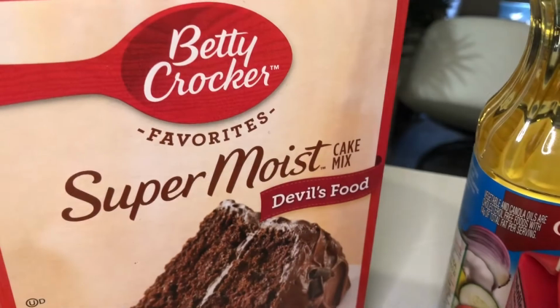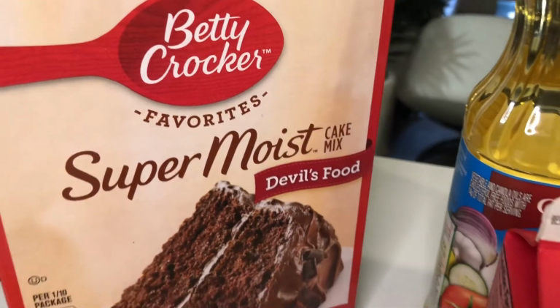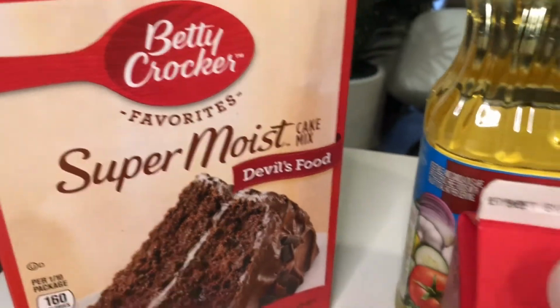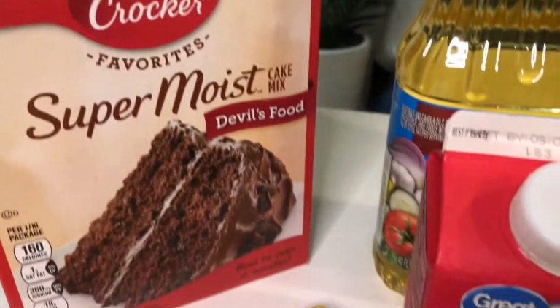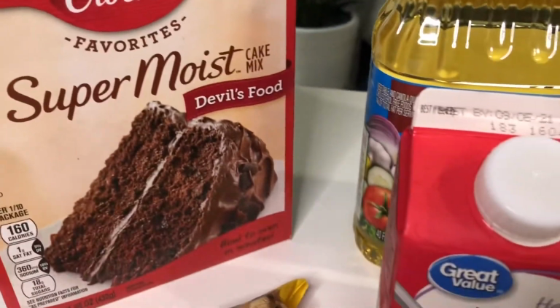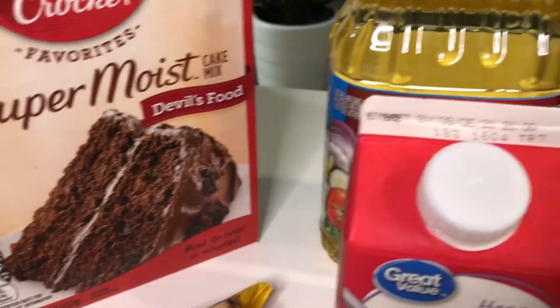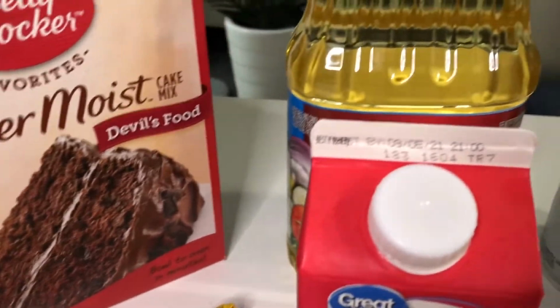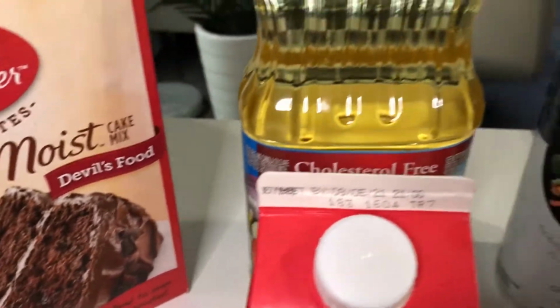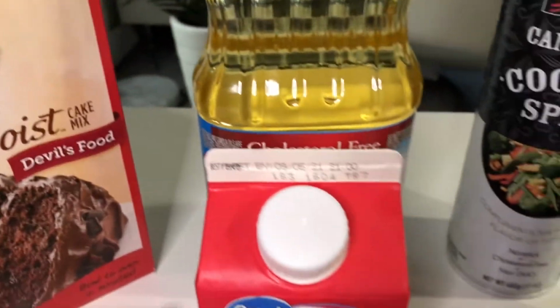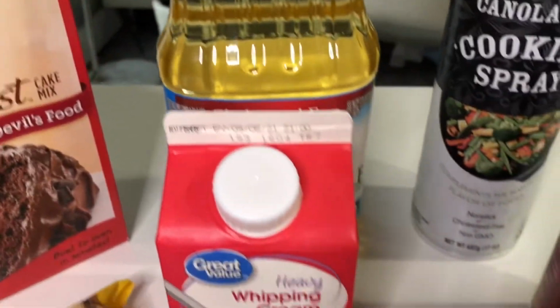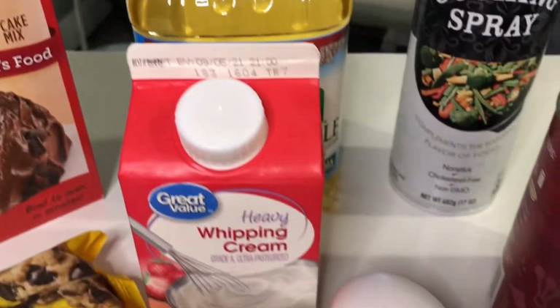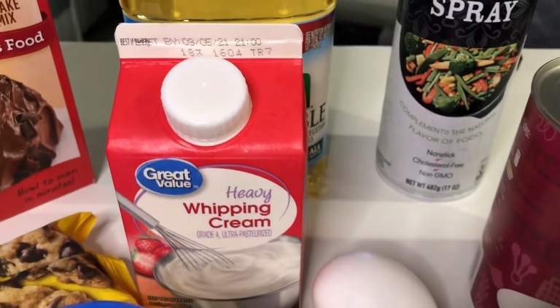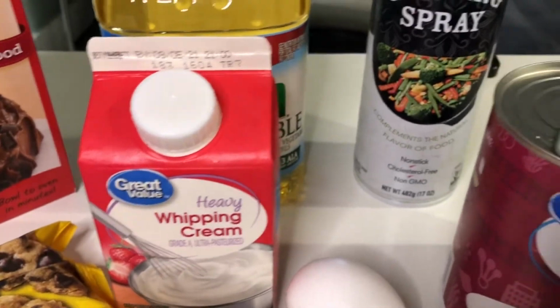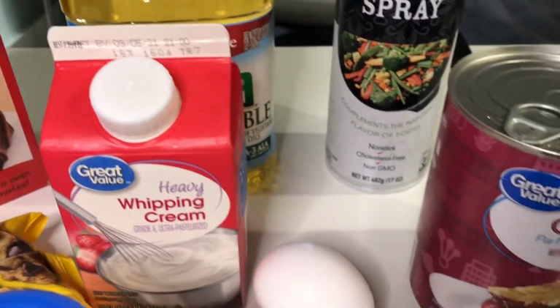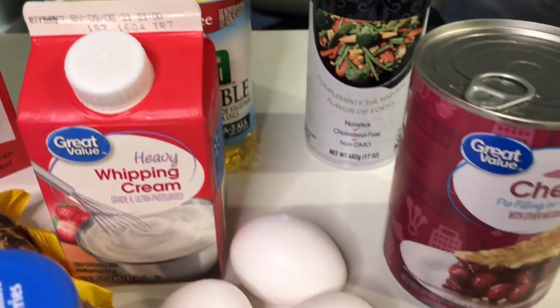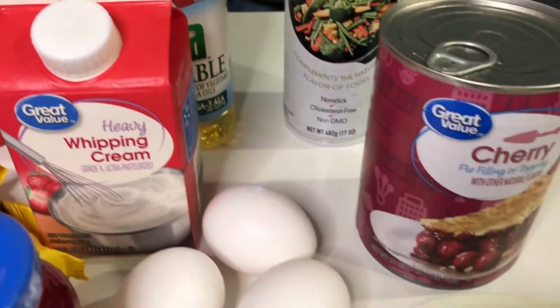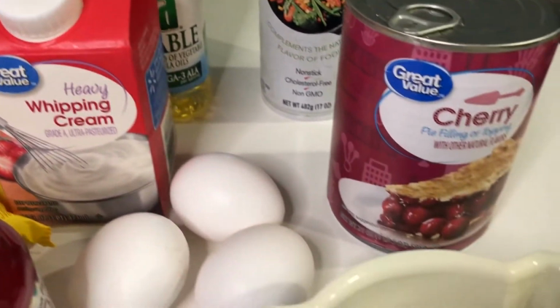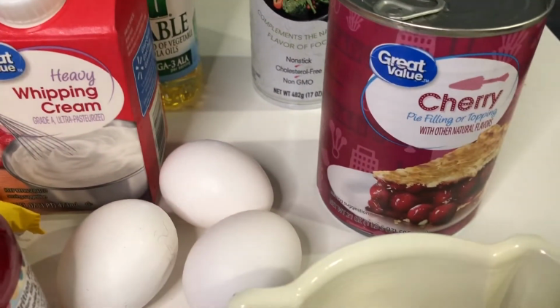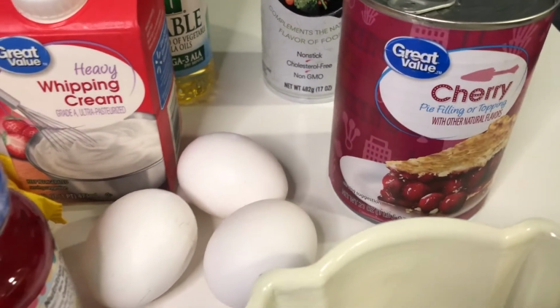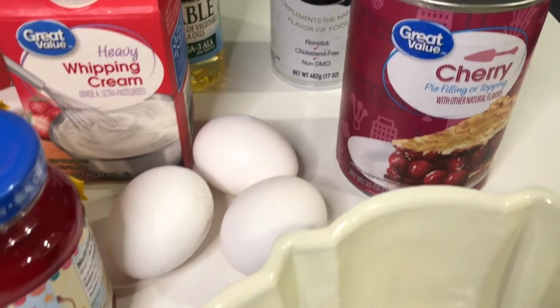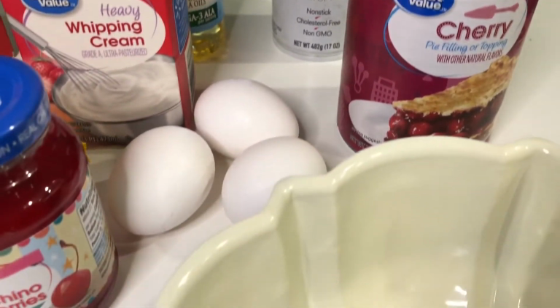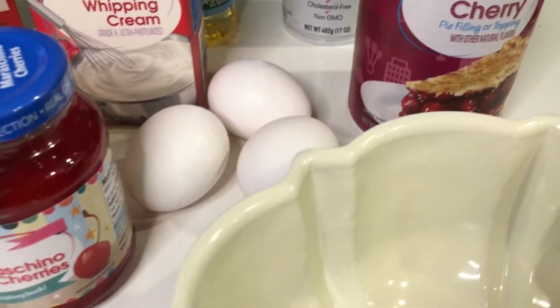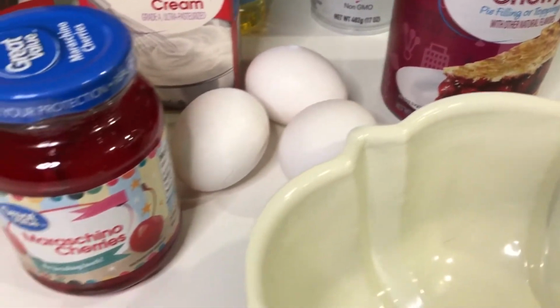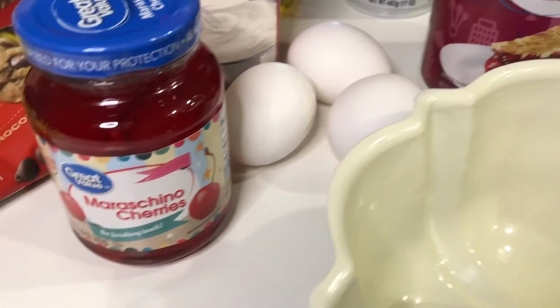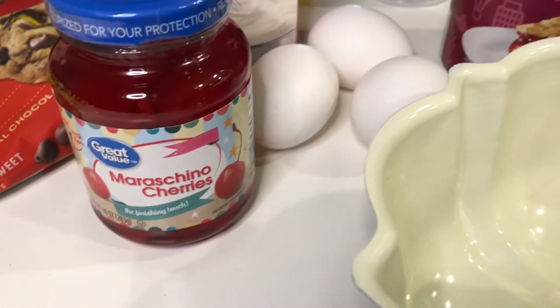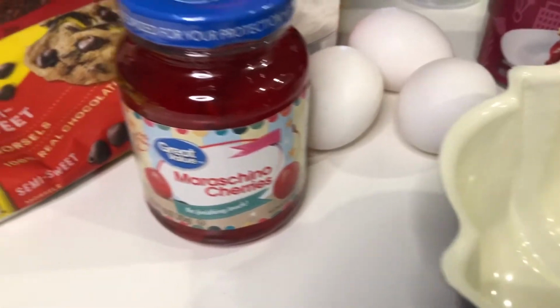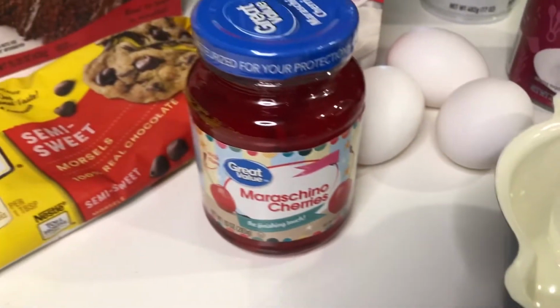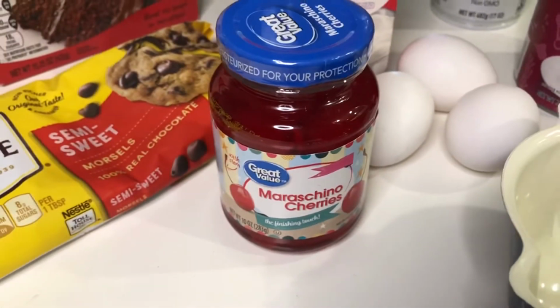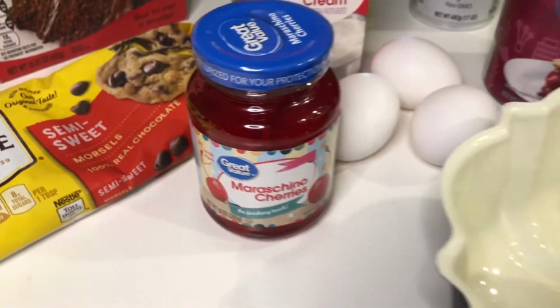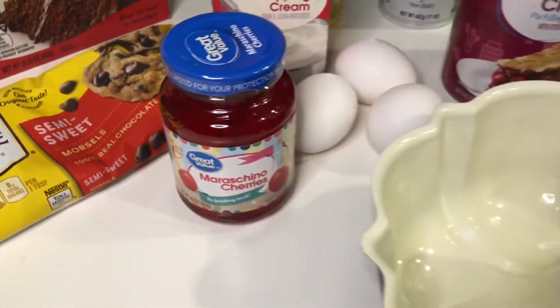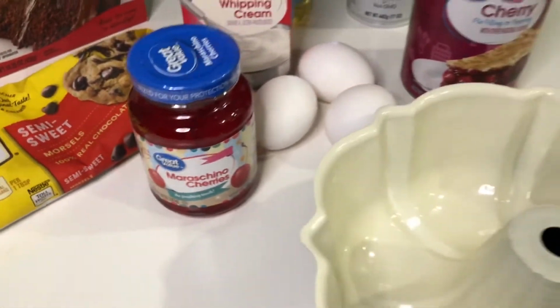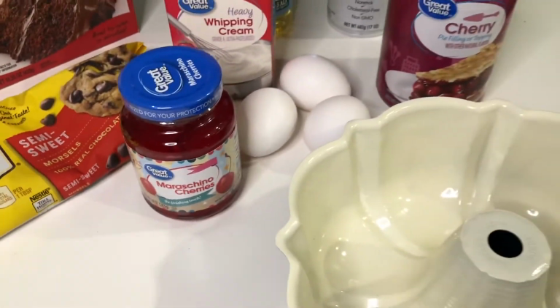We're going to do this the easiest way possible by using a box cake mix, some heavy cream, some chocolate chips, some cherry pie filling, some oil, some eggs, and some maraschino cherries to decorate with. Let's get started.